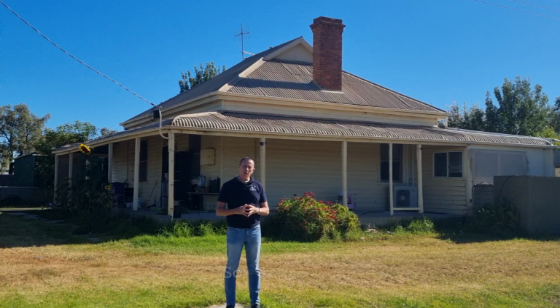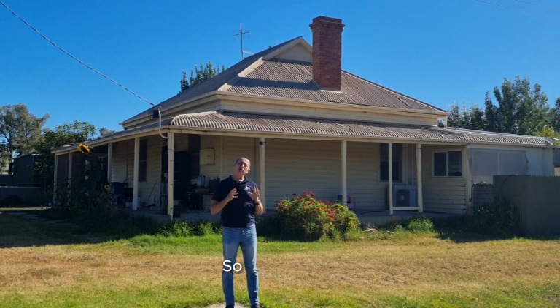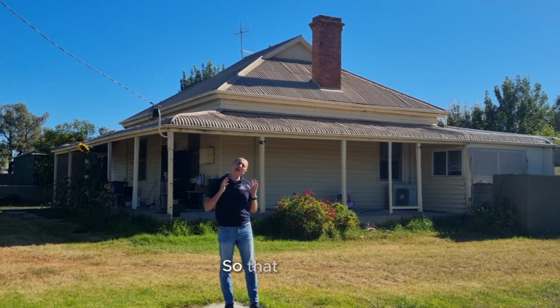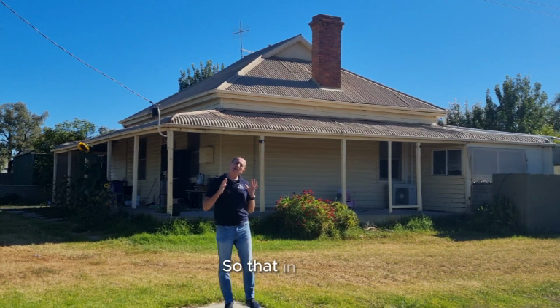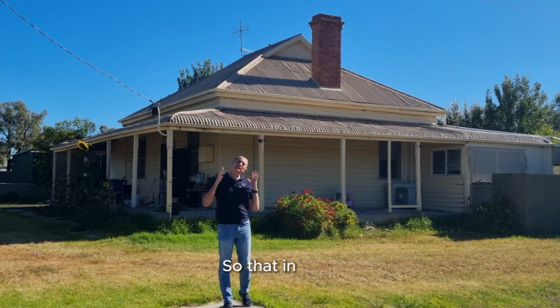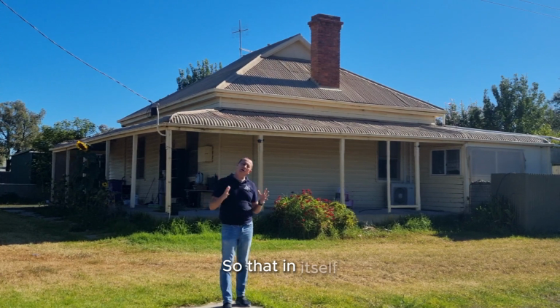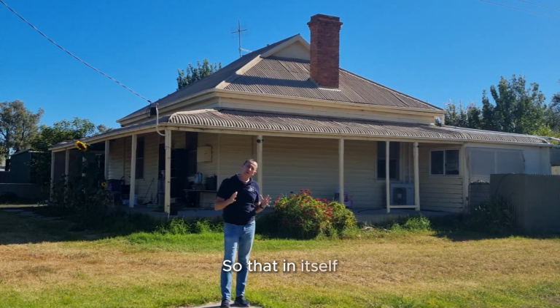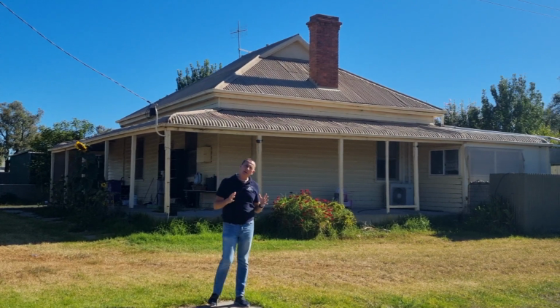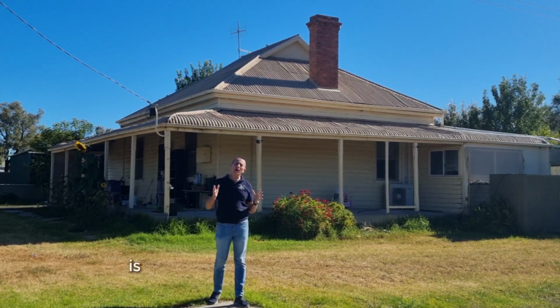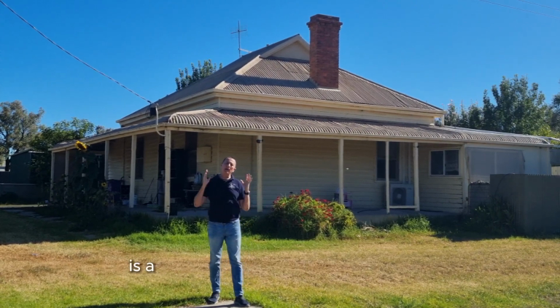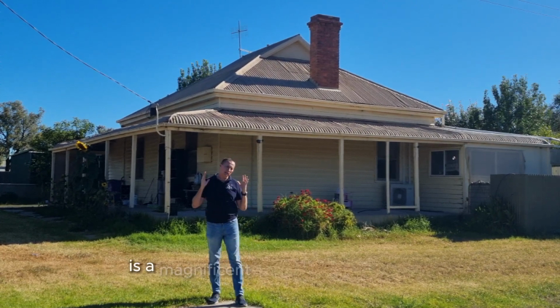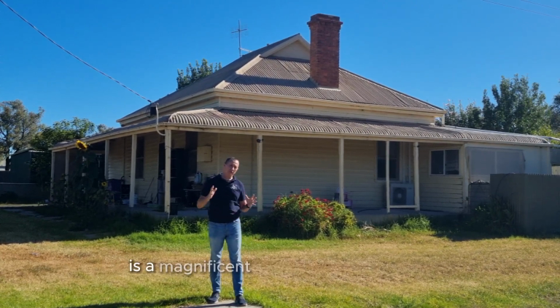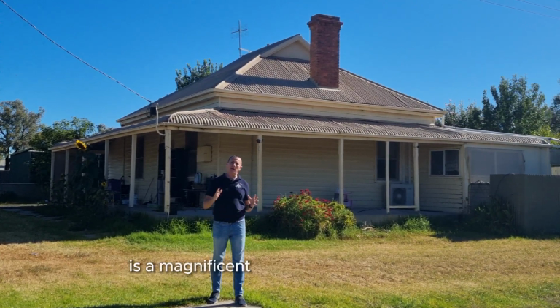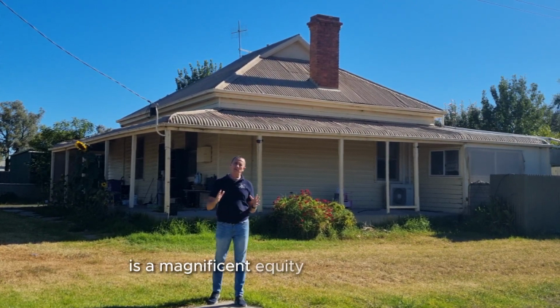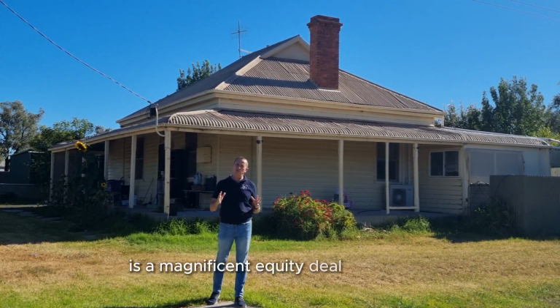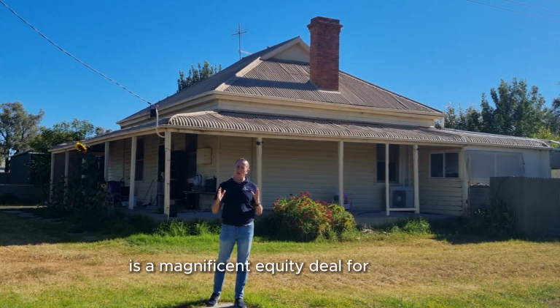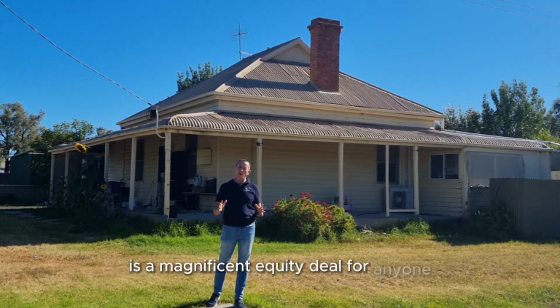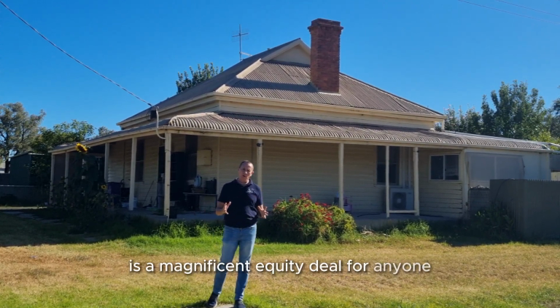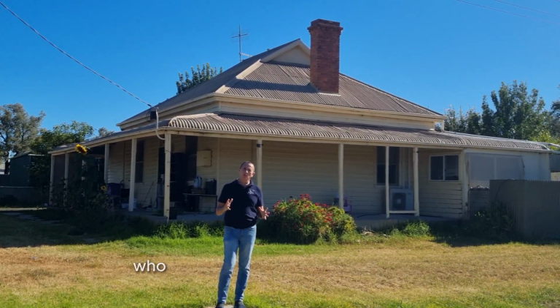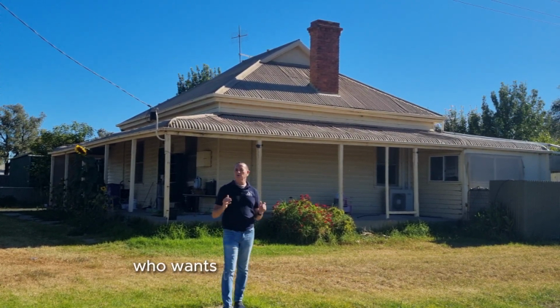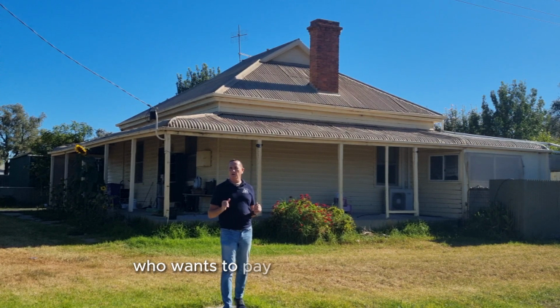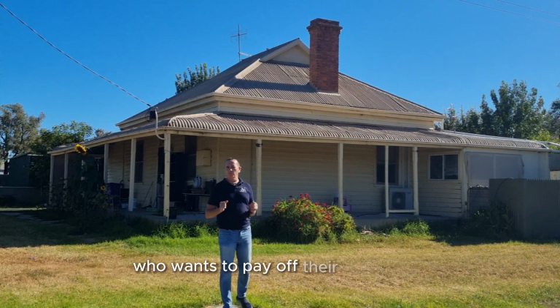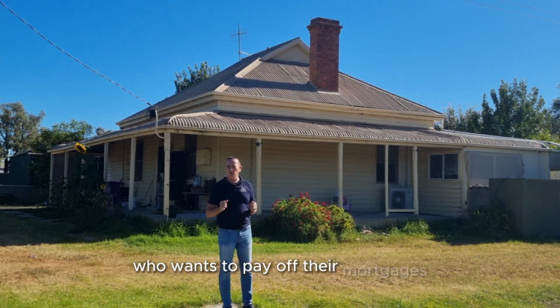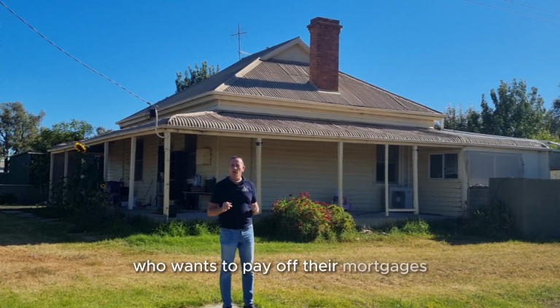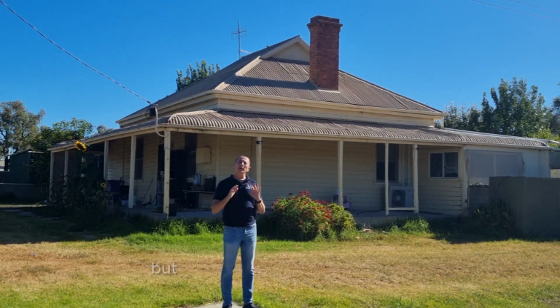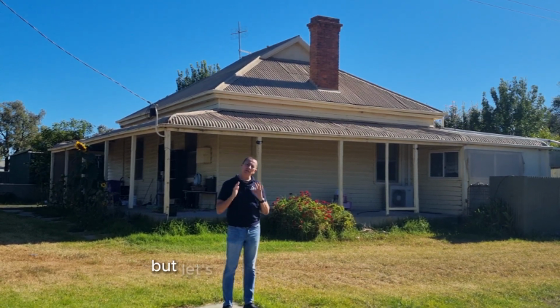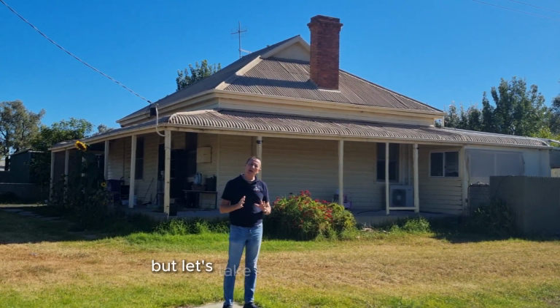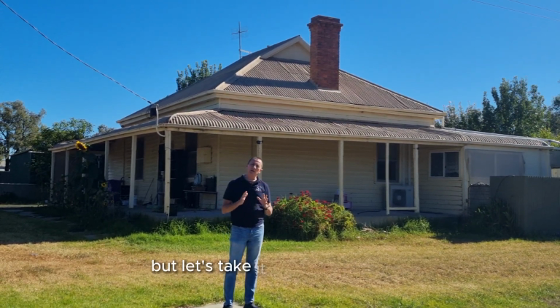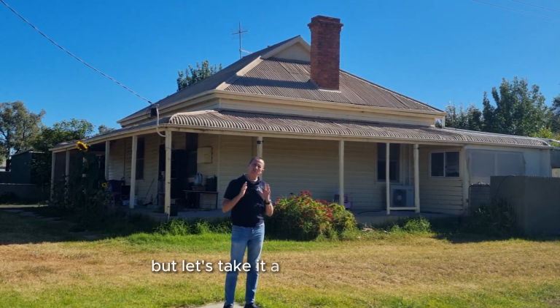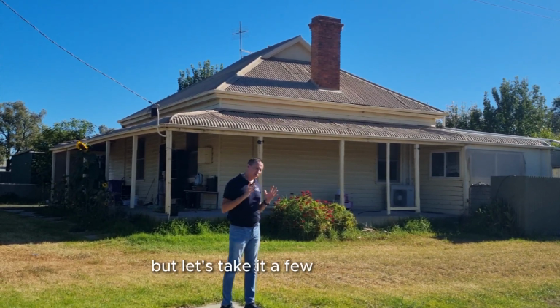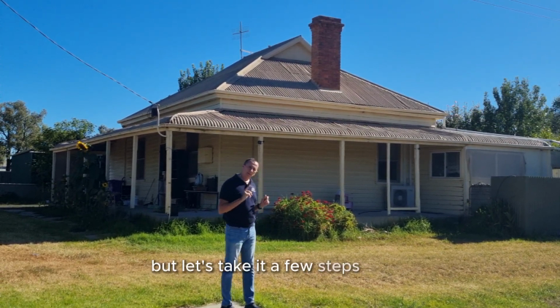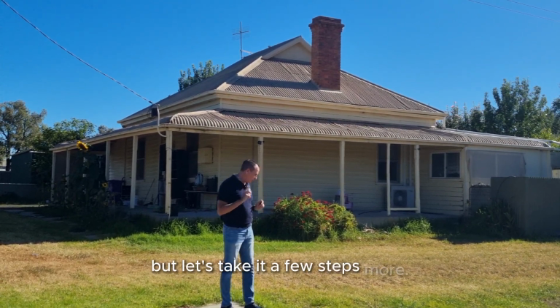So that in itself is a magnificent equity deal for anyone who wants to pay off their mortgages. But let's take it a few steps more.